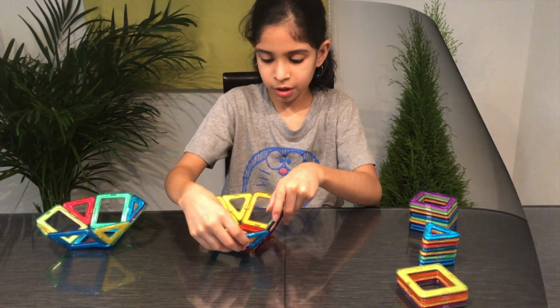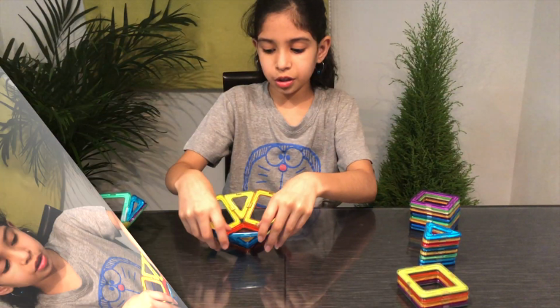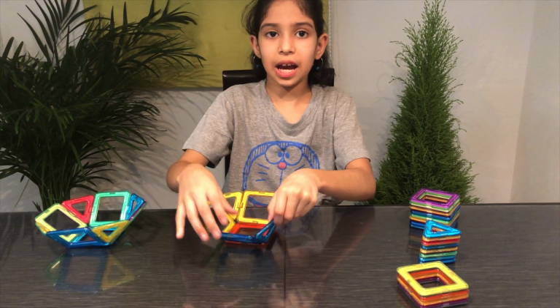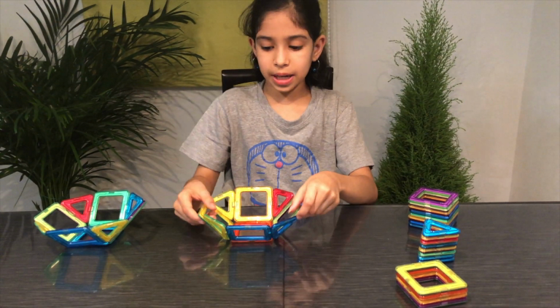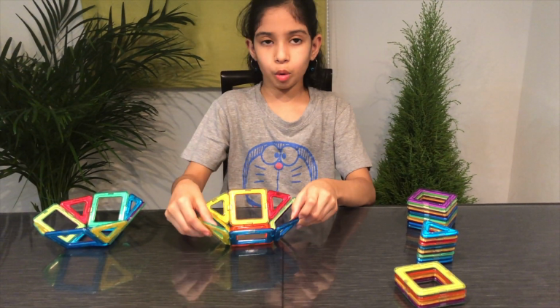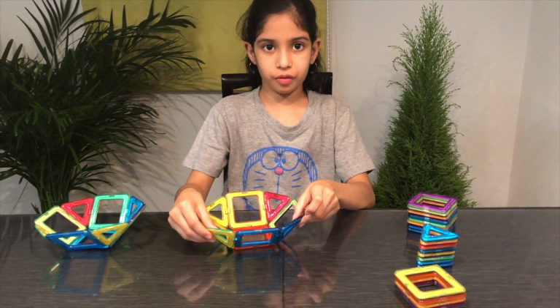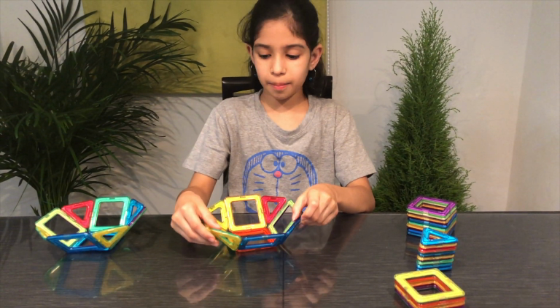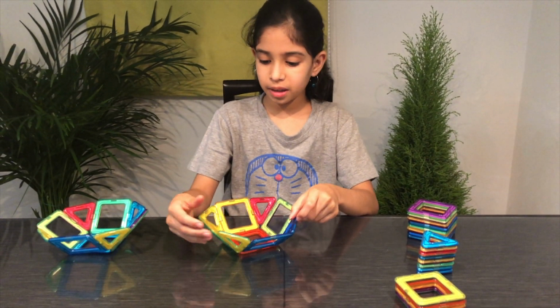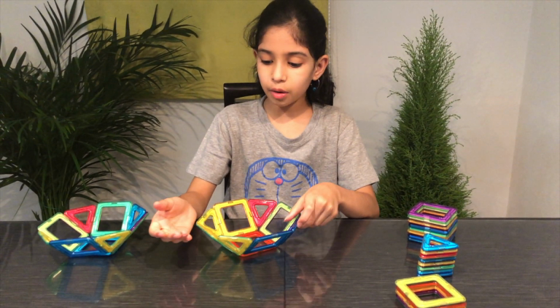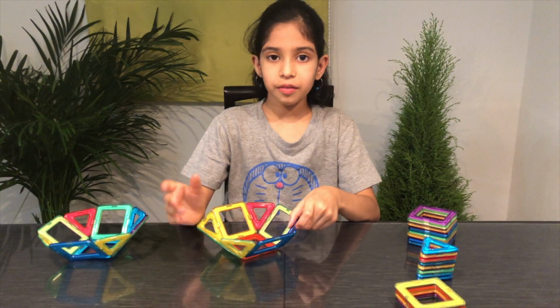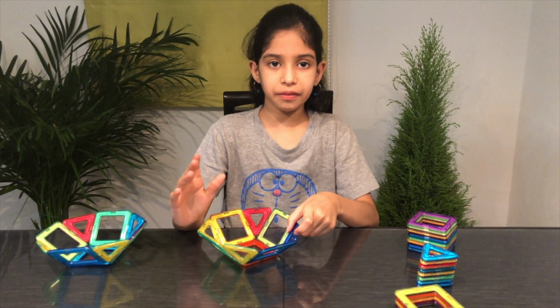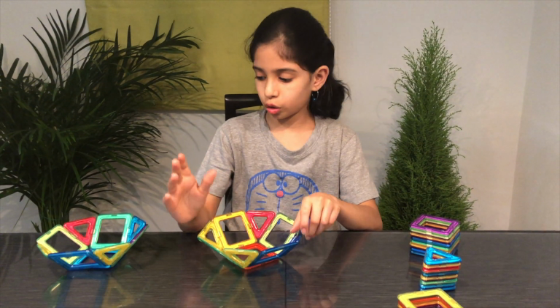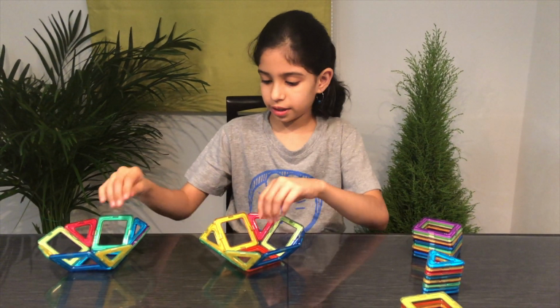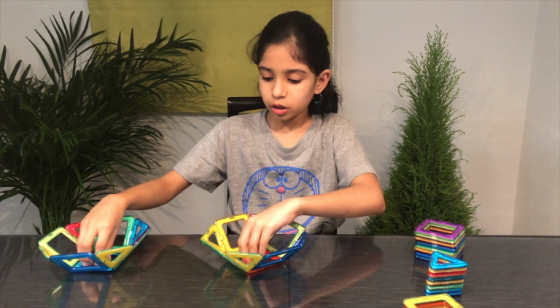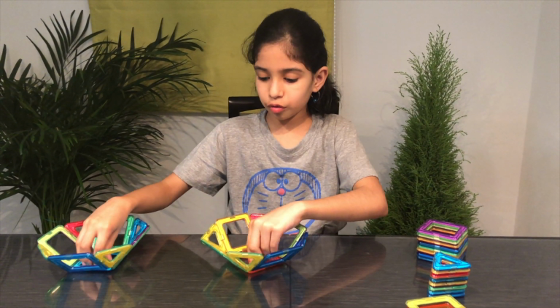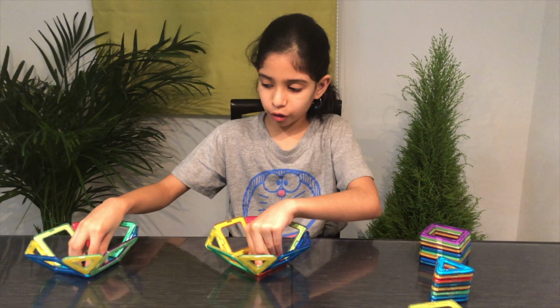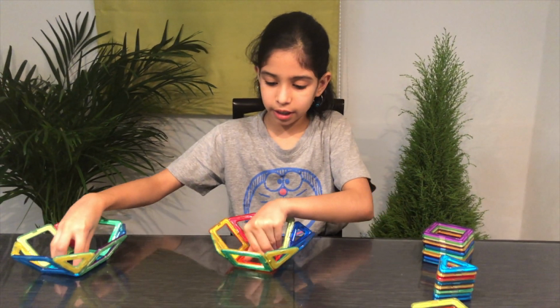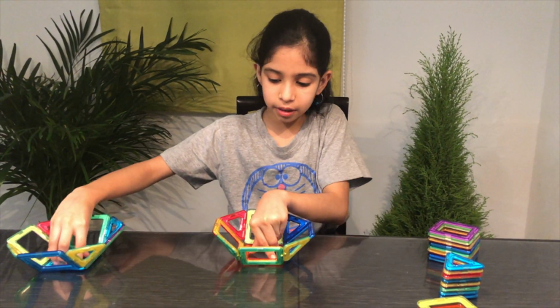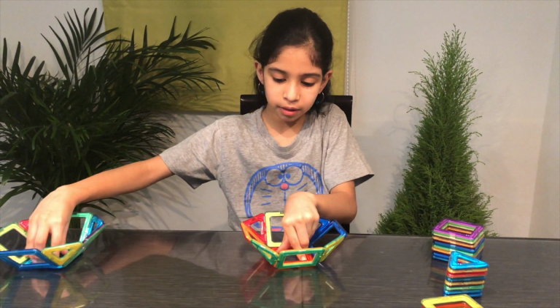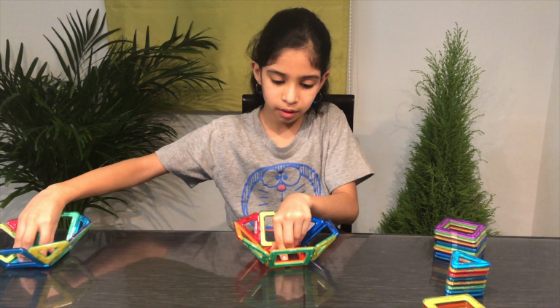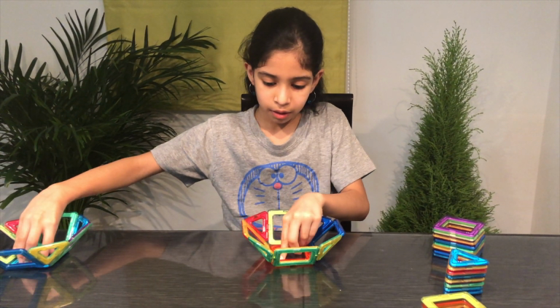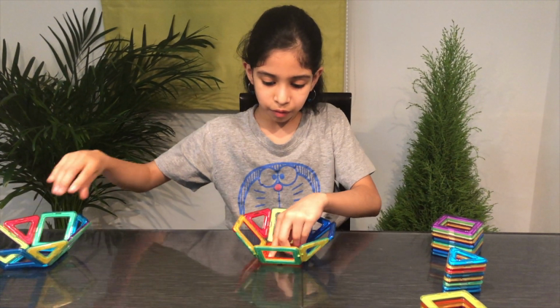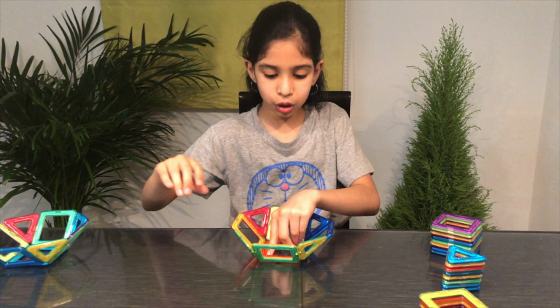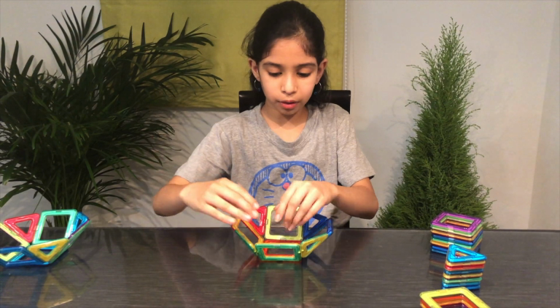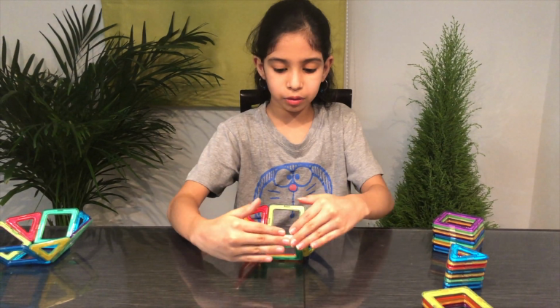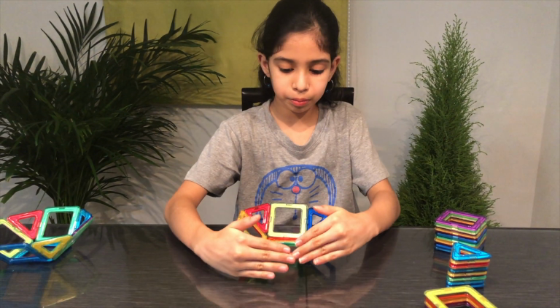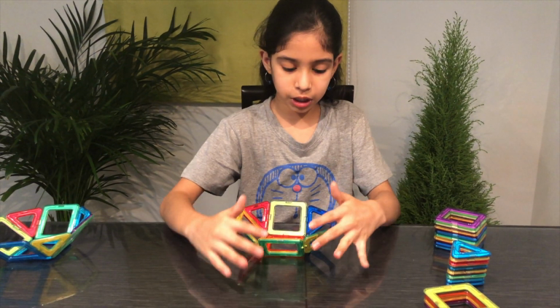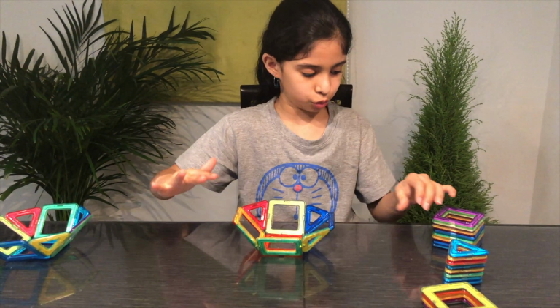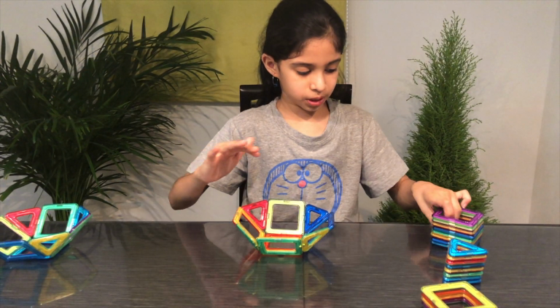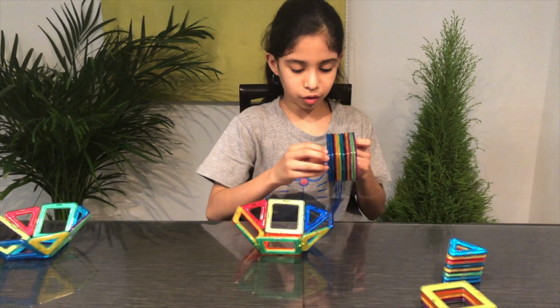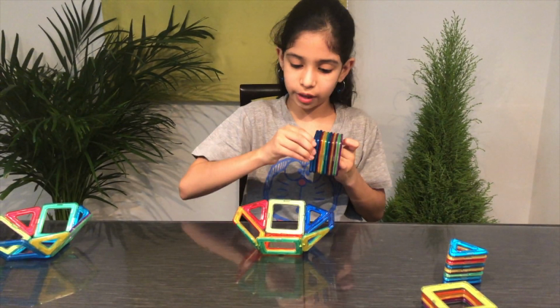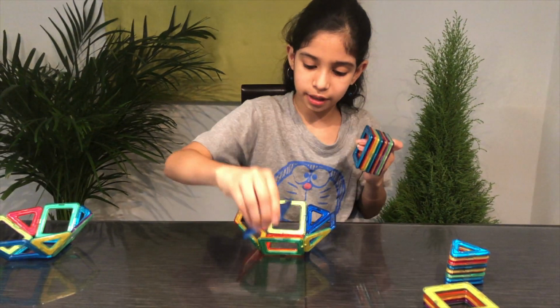So we have made both of them. Now we have to join them. For joining, we are first going to put cubes for joining.